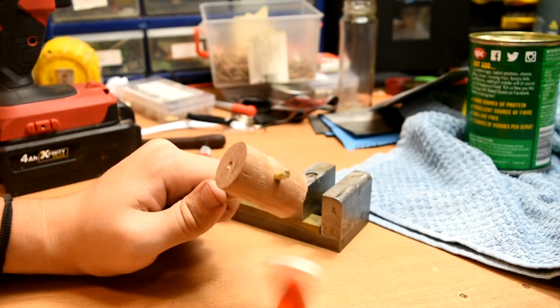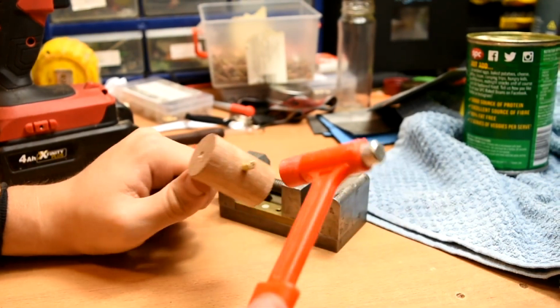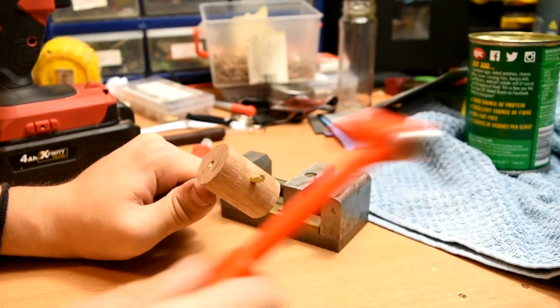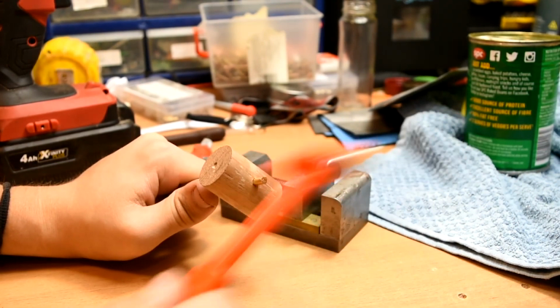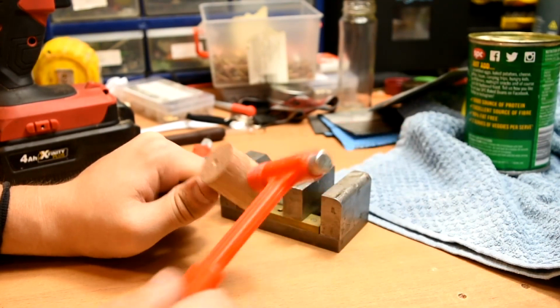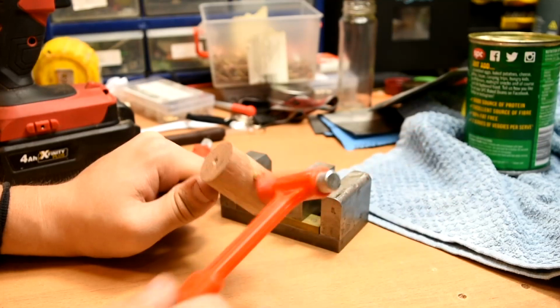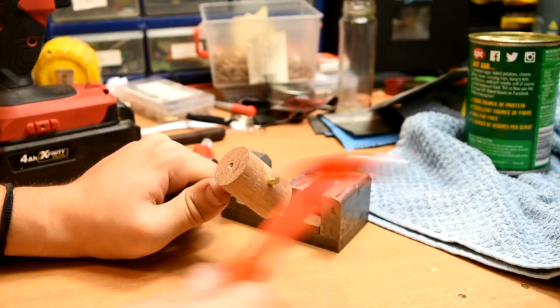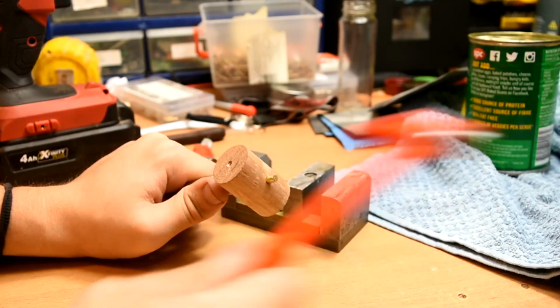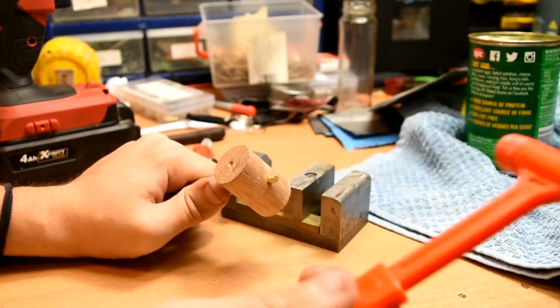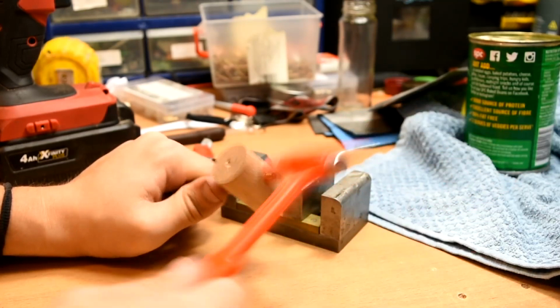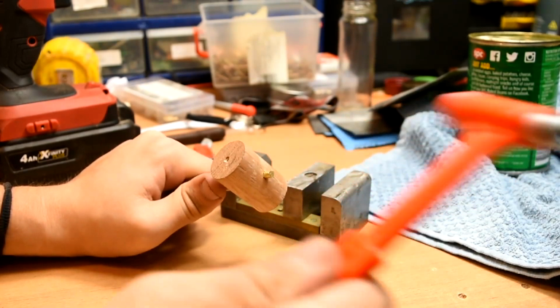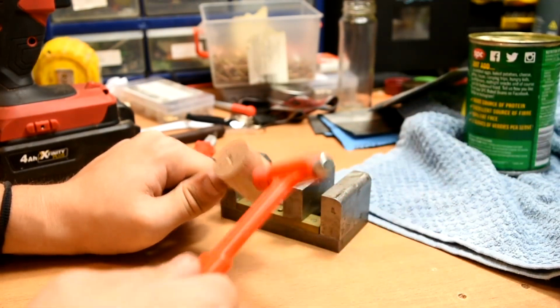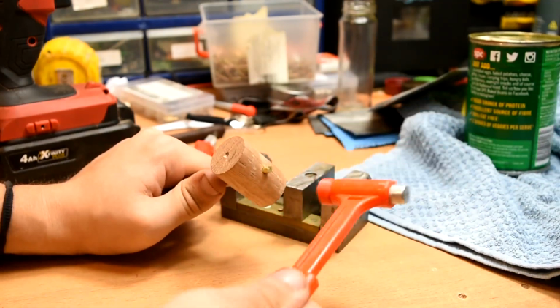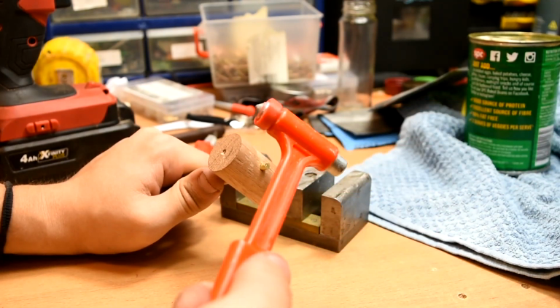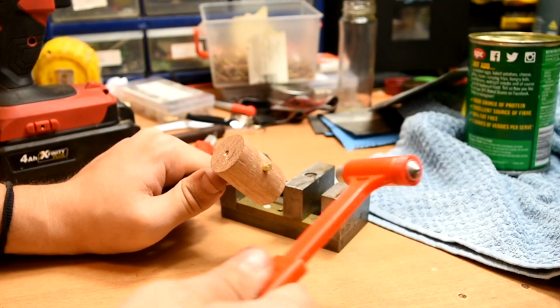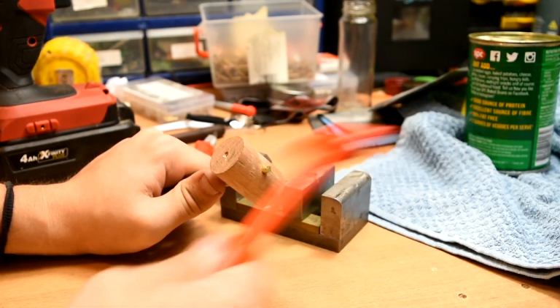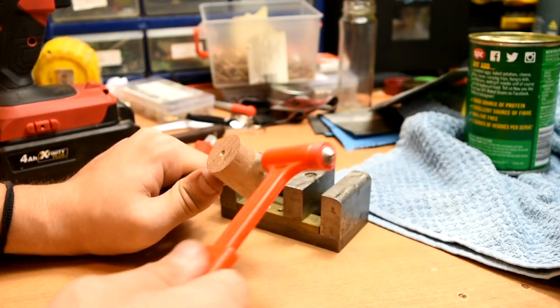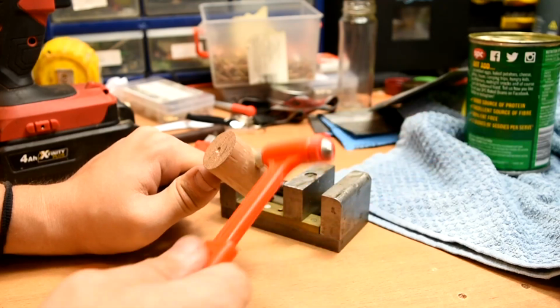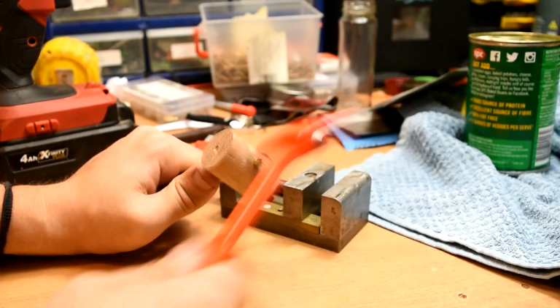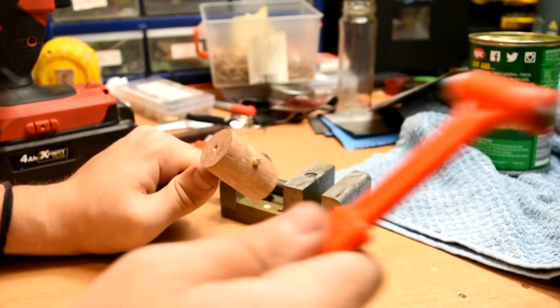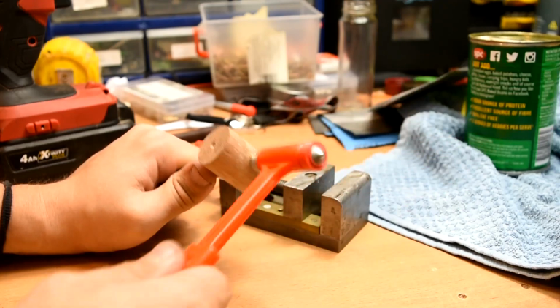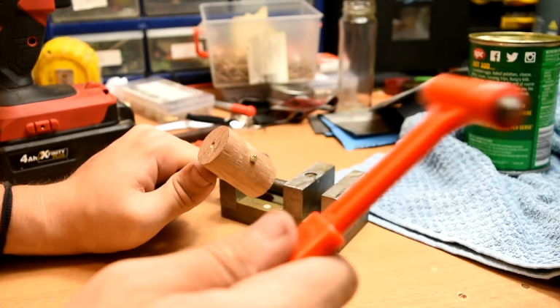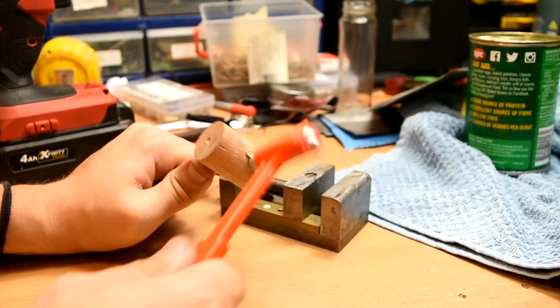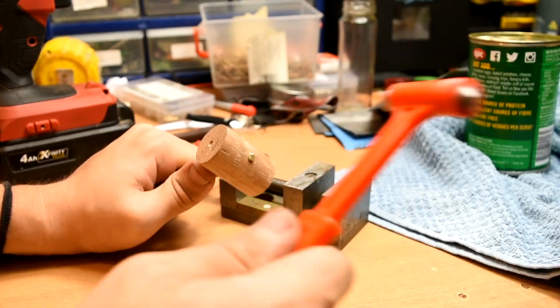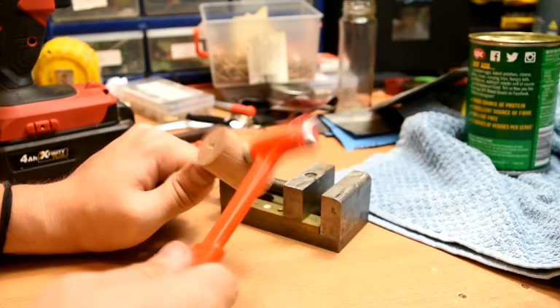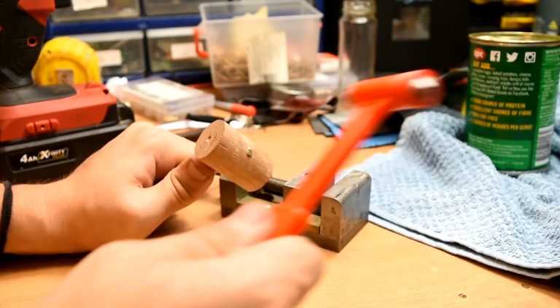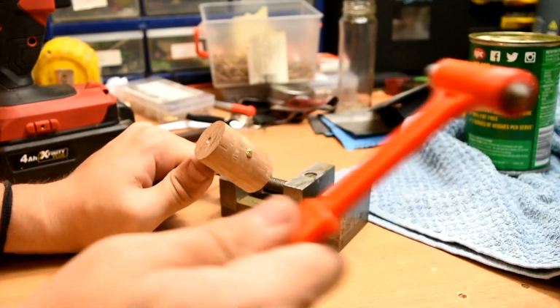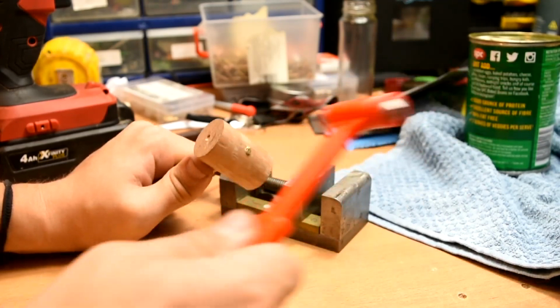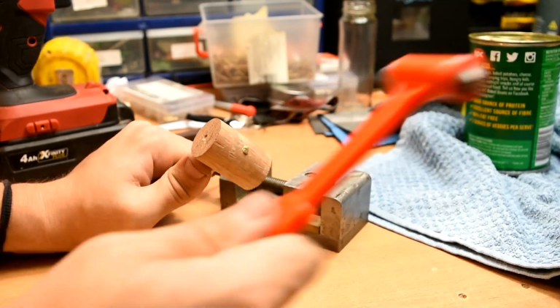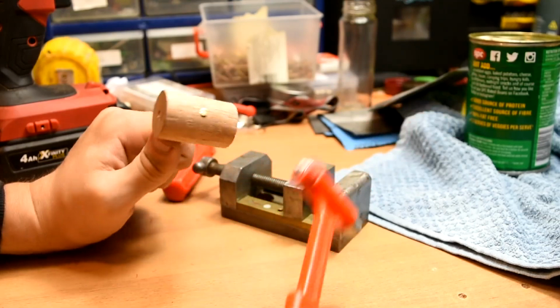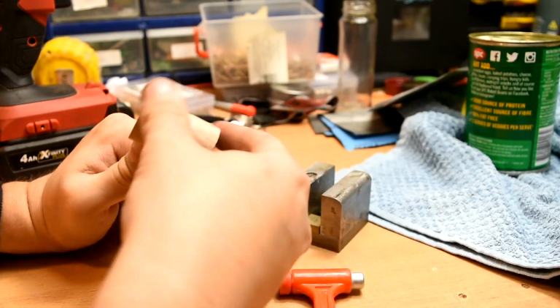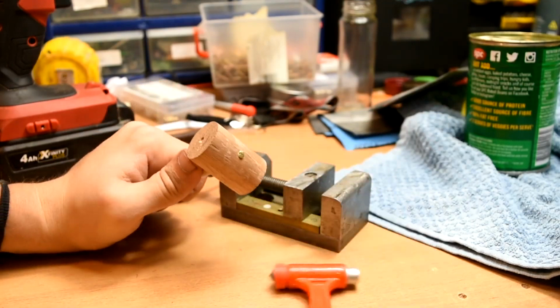It's worth noting at this step that I've already drilled a 4mm hole through both of the pieces. I'm not just hammering this piece of brass directly into the wood like a nail. It's a short length of 5/32nd brass rod.